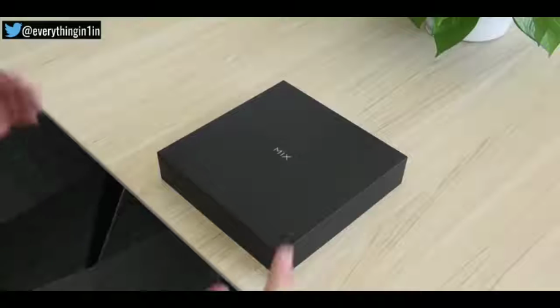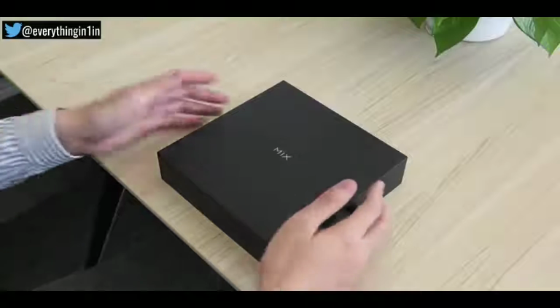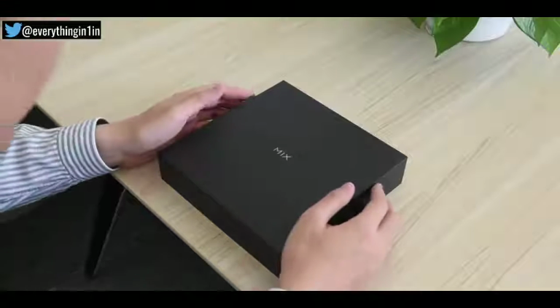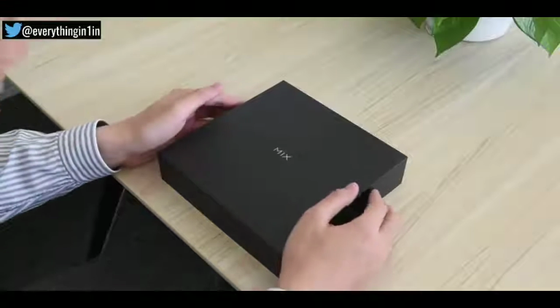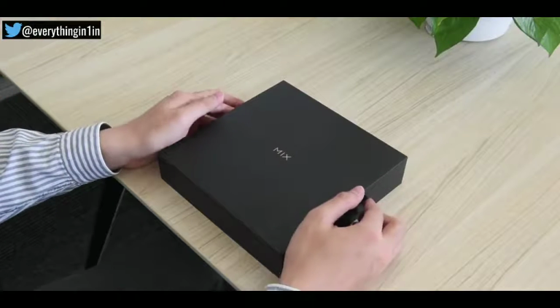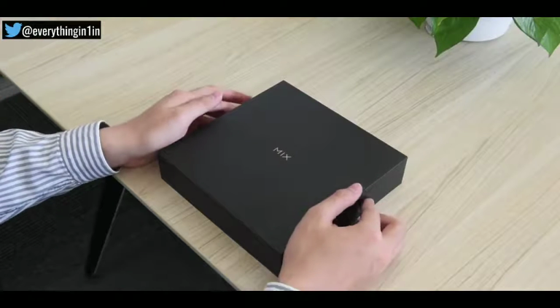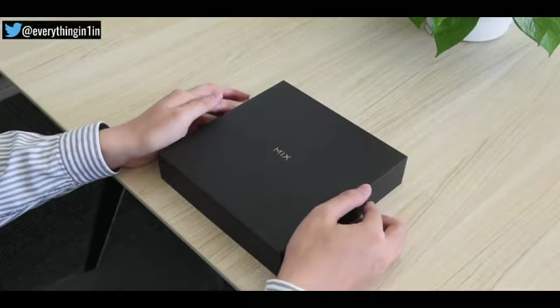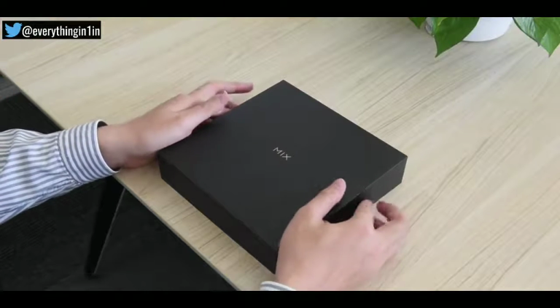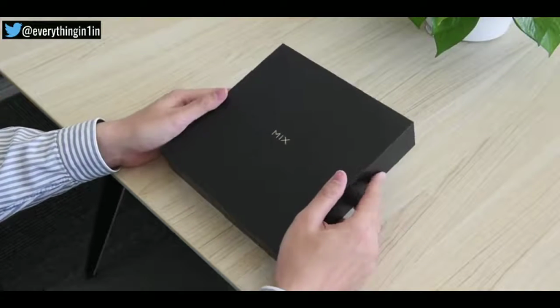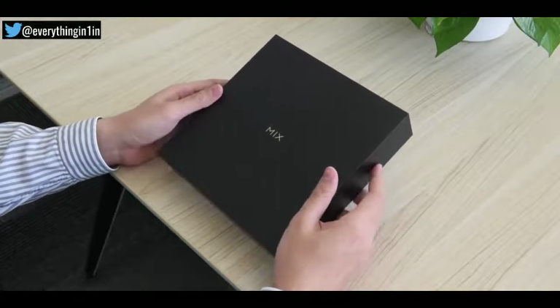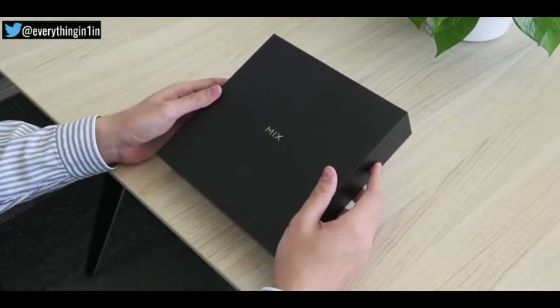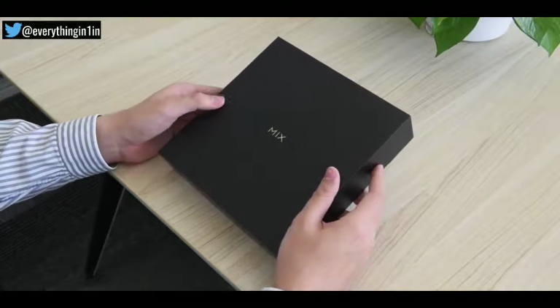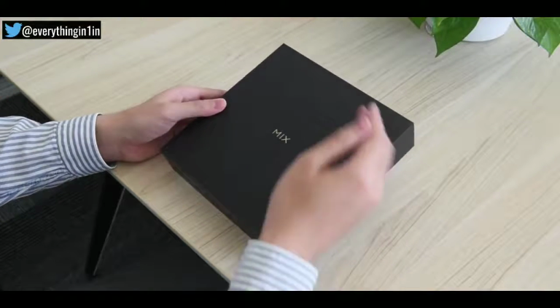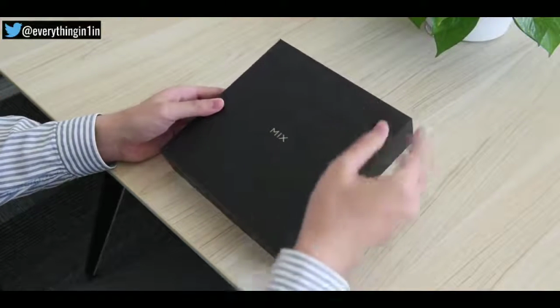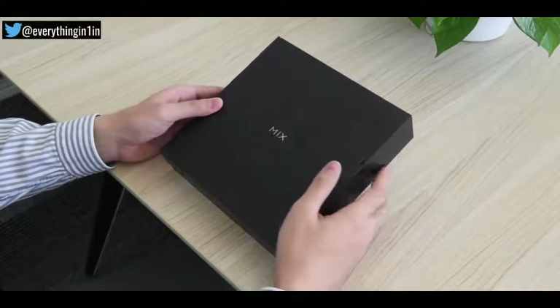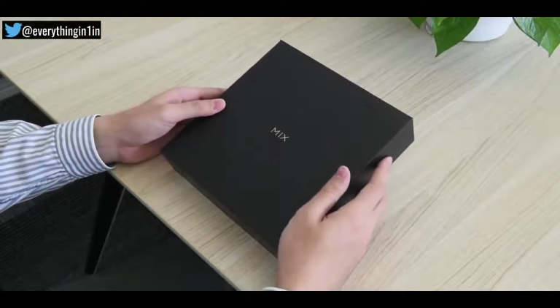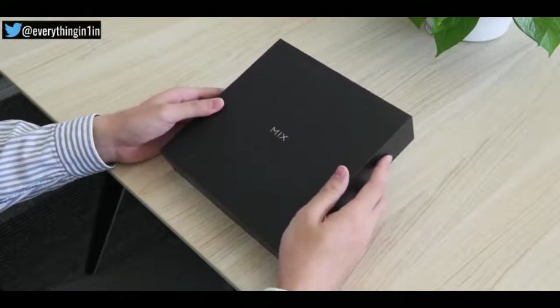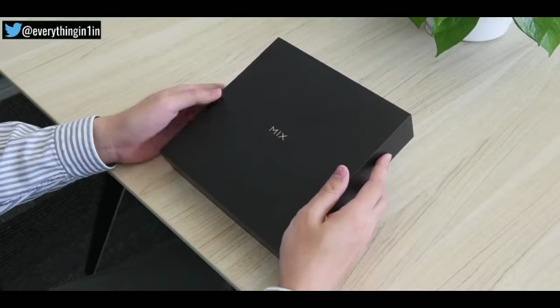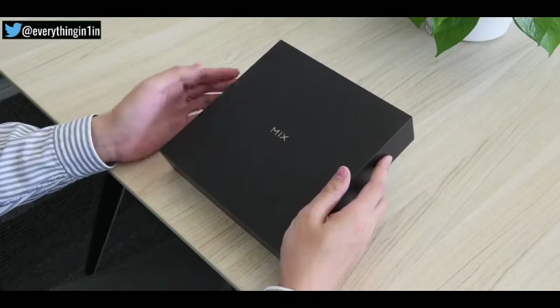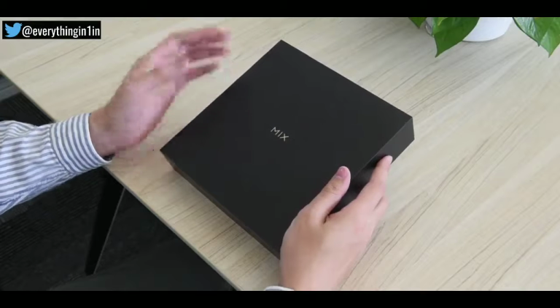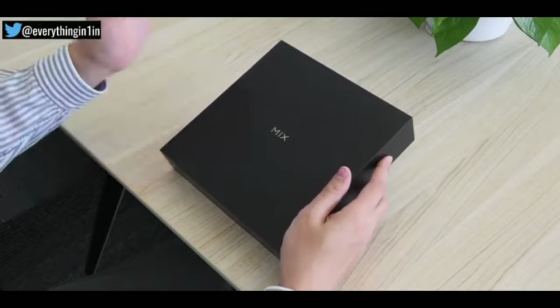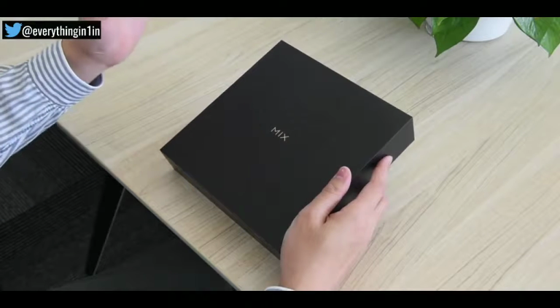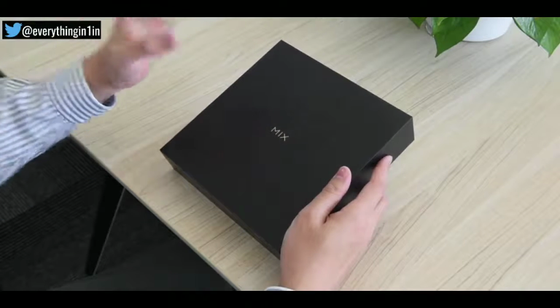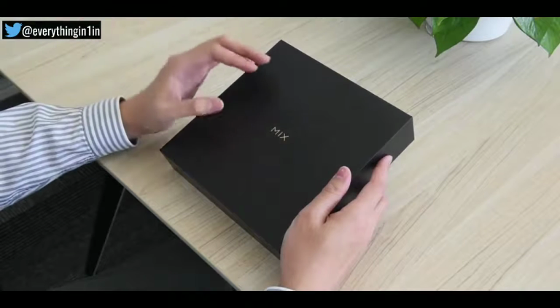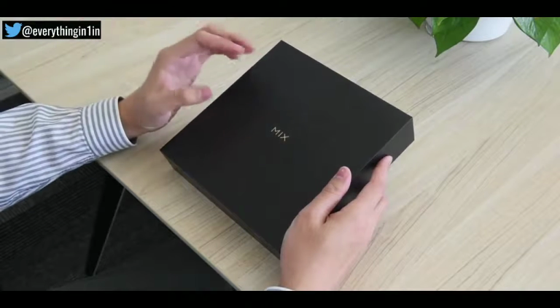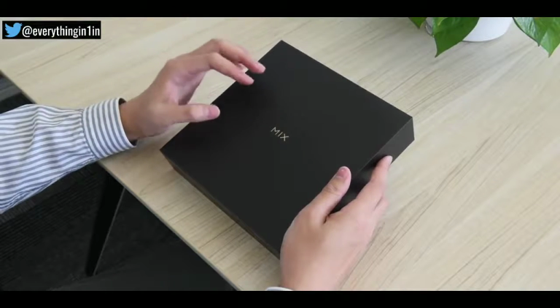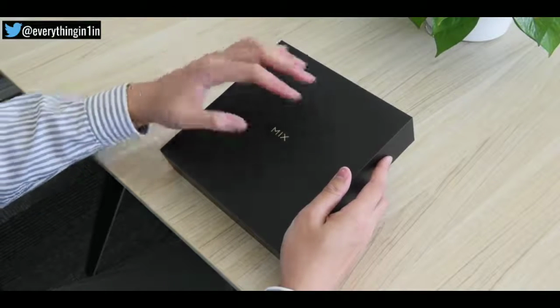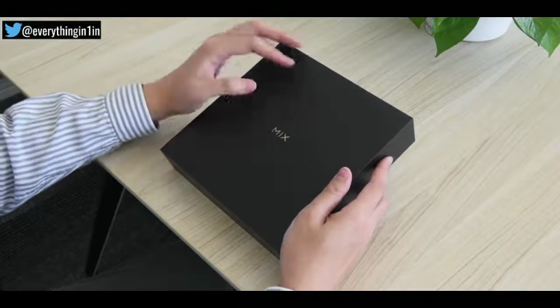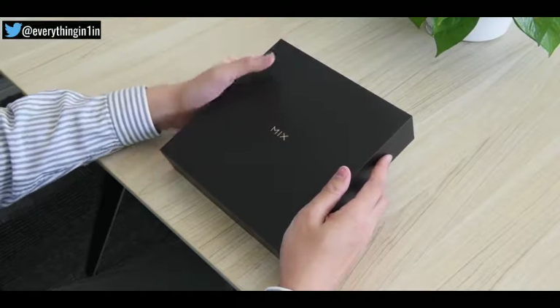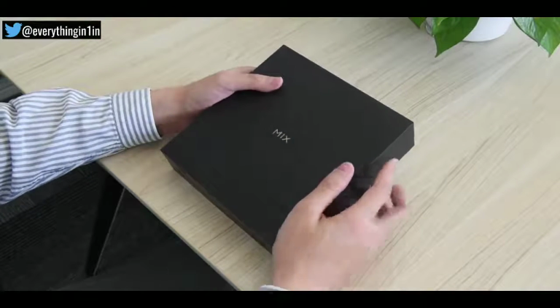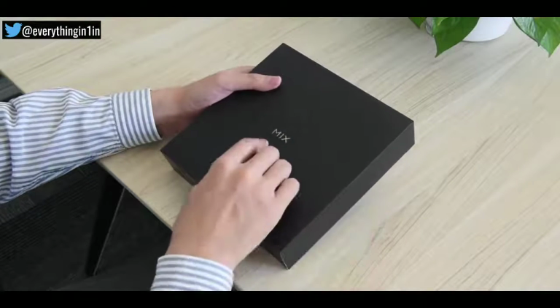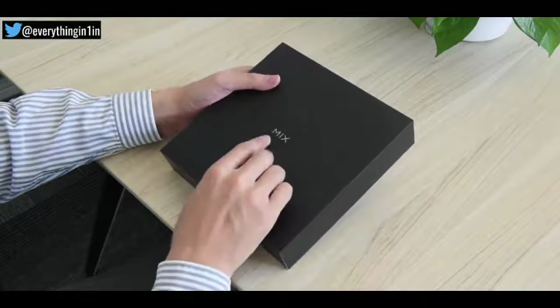What's up guys, everything in one back here with another video. So this is the new Xiaomi Mi Mix 3, the phone you all are waiting for from a couple of days.